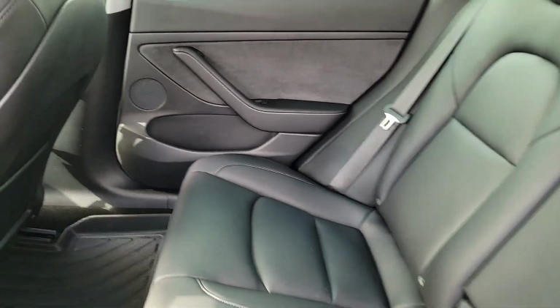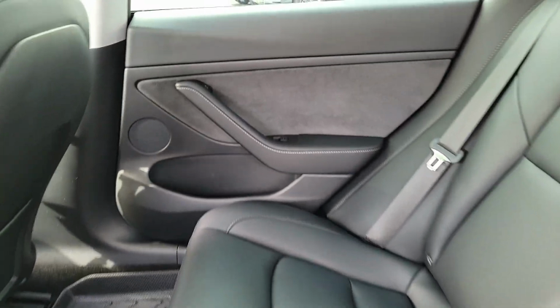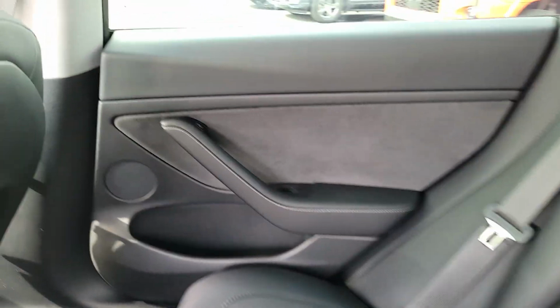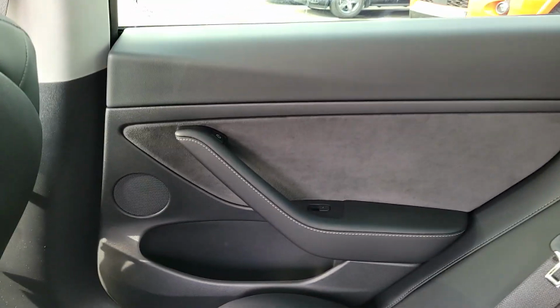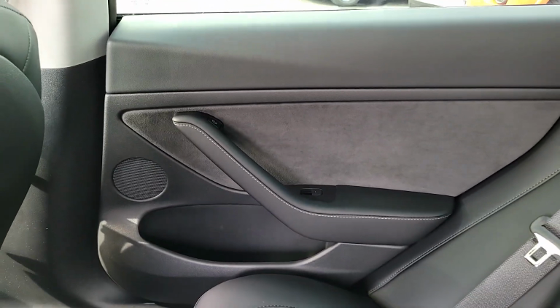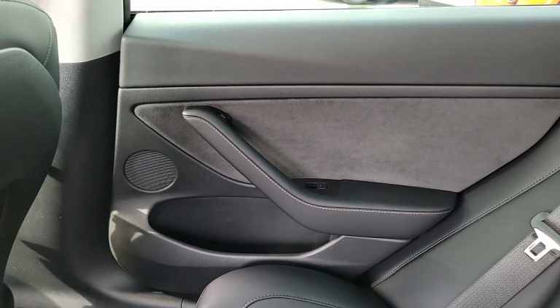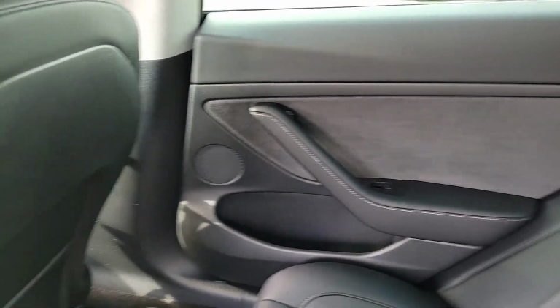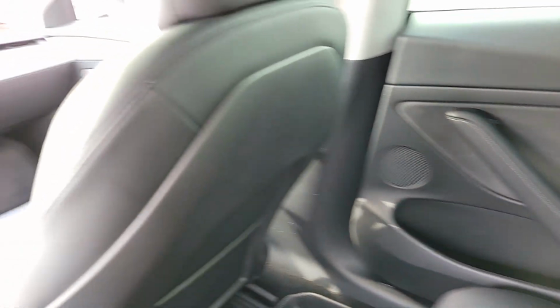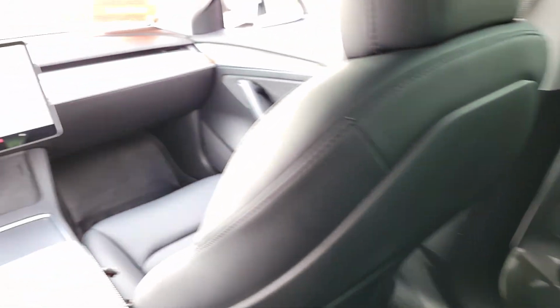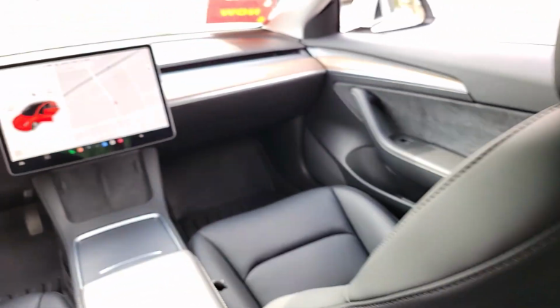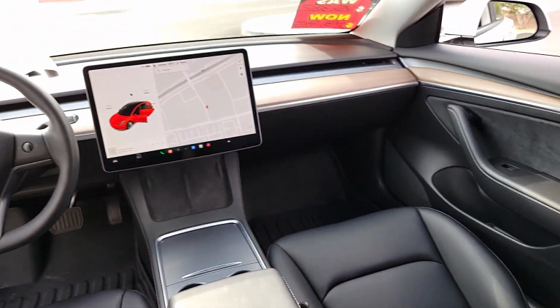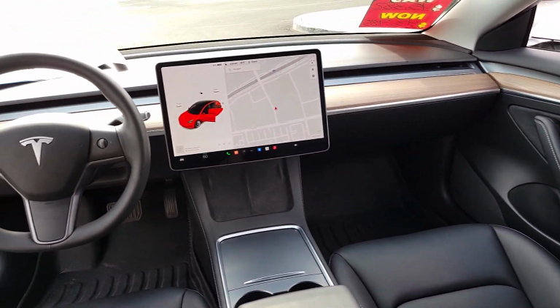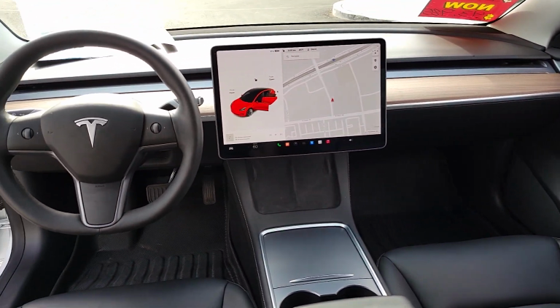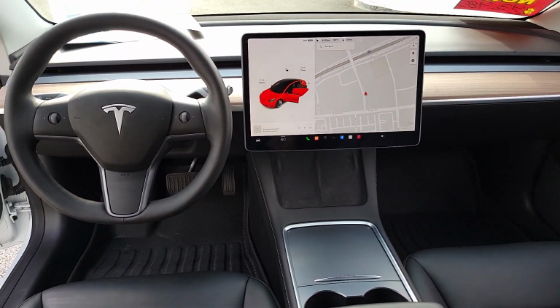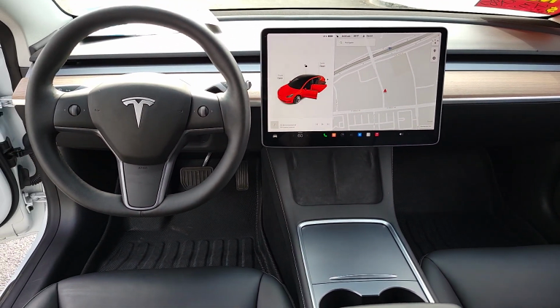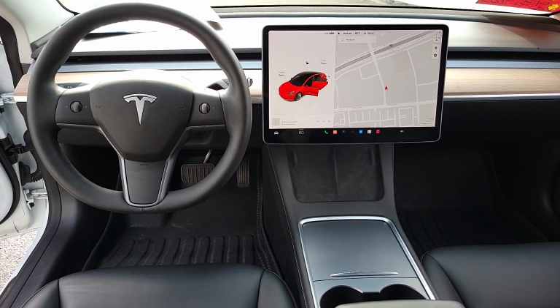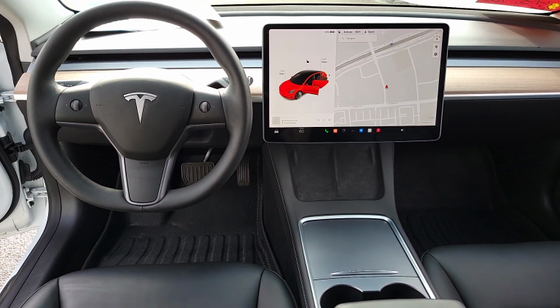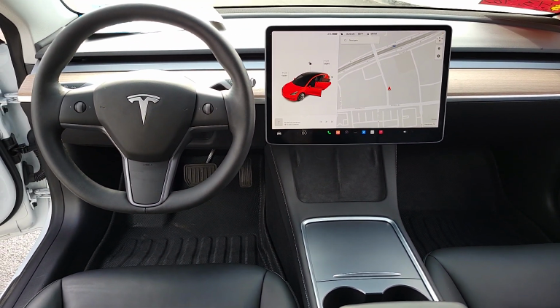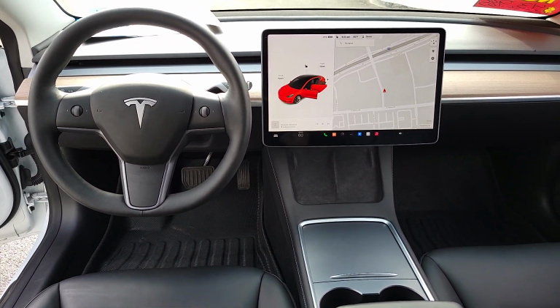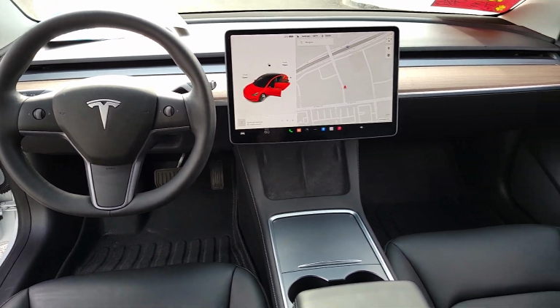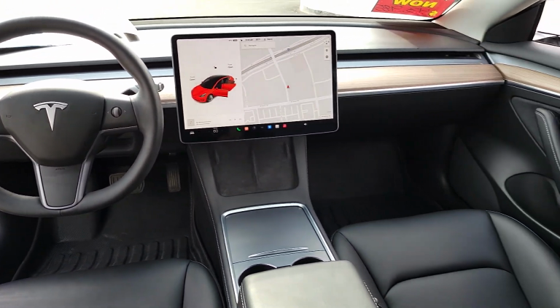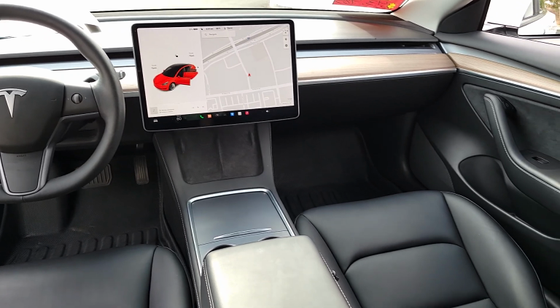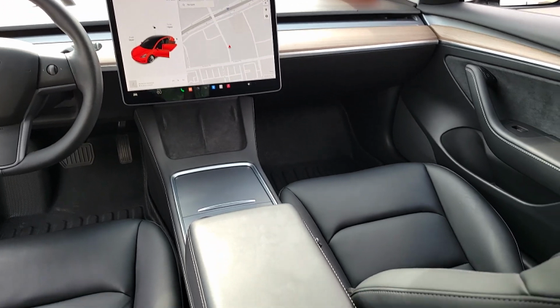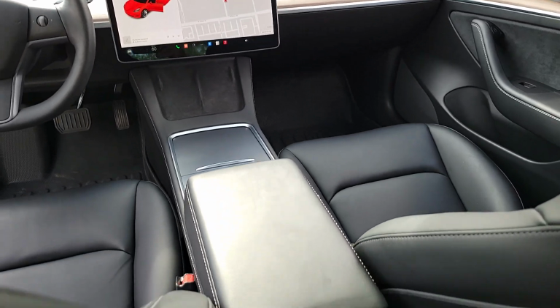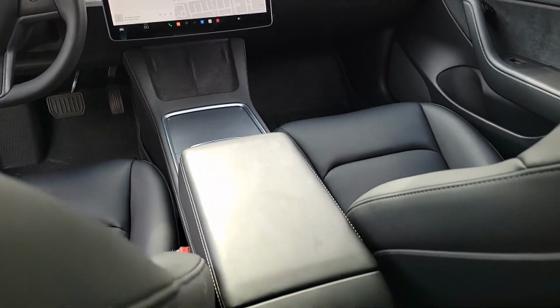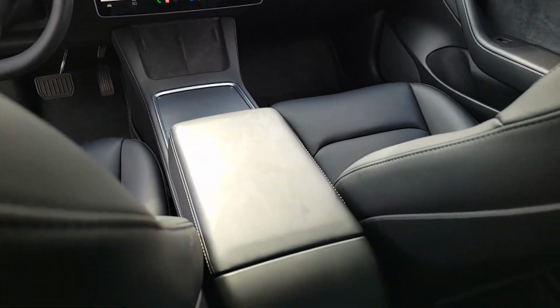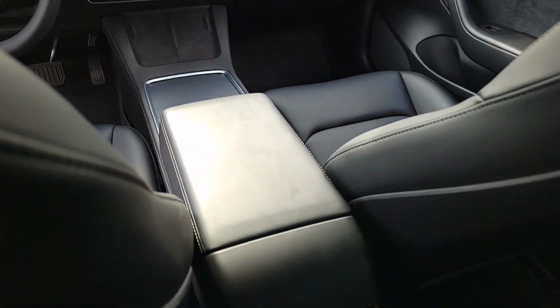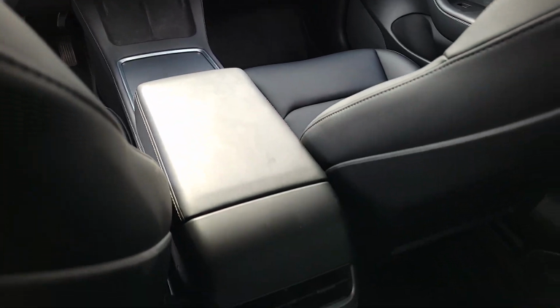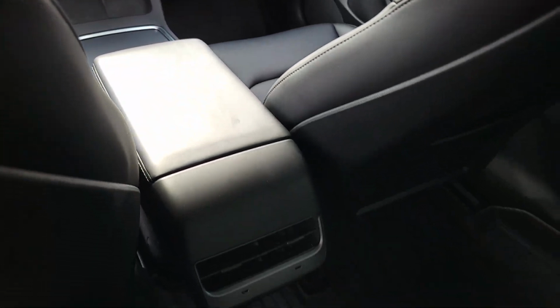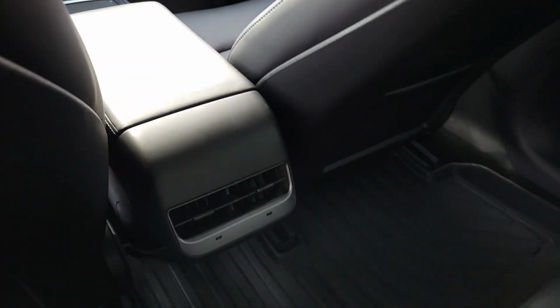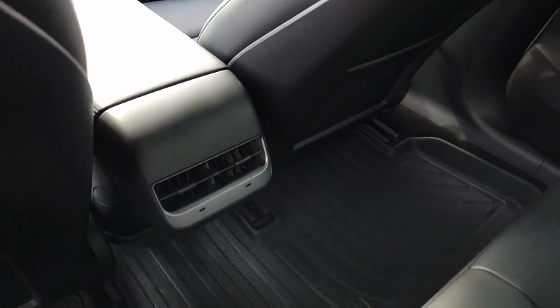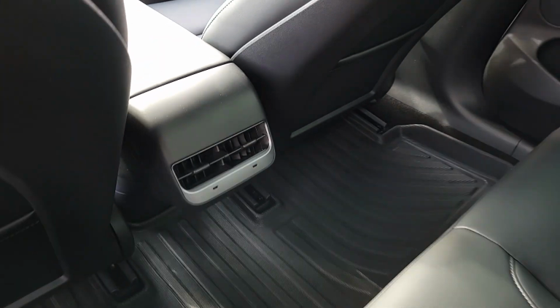Enthusiast-worthy performance meets future-focused efficiency in this captivating Model 3. See for yourself when you take it out for a test drive. Our professional staff looks forward to giving you excellent service.